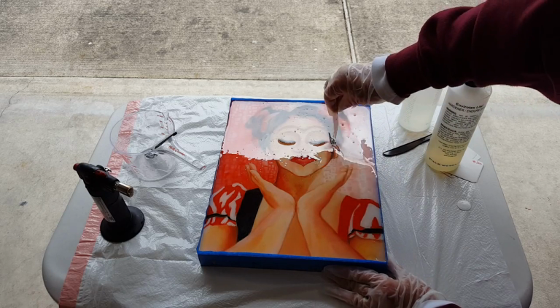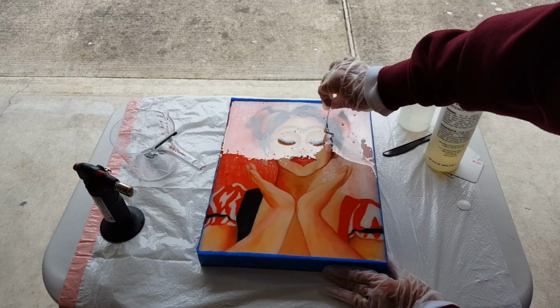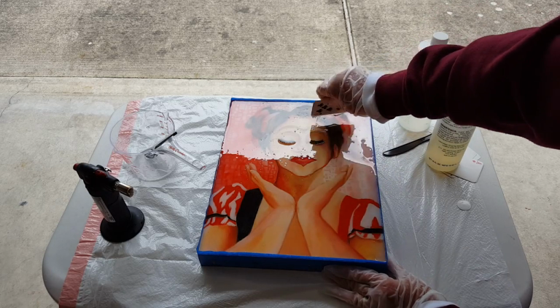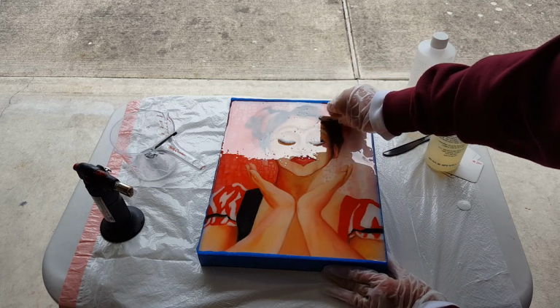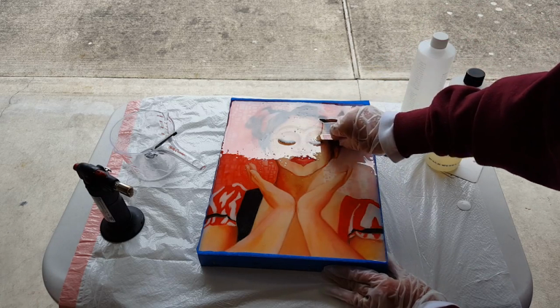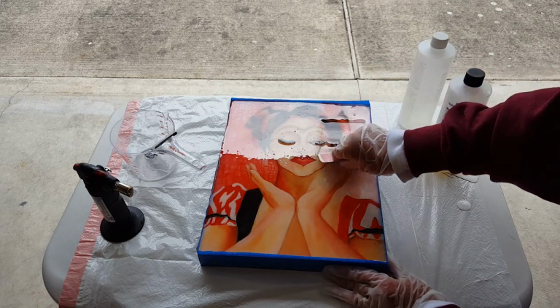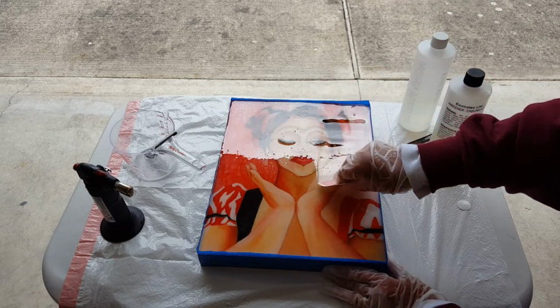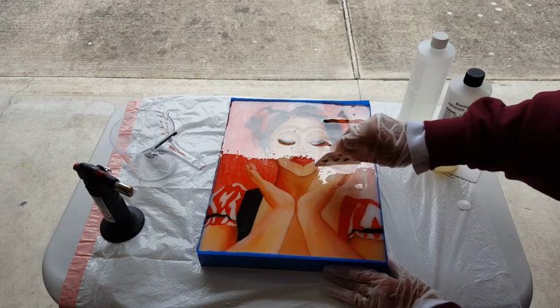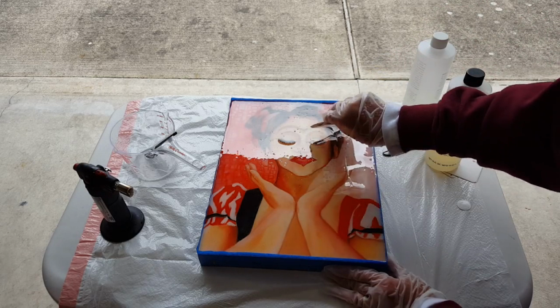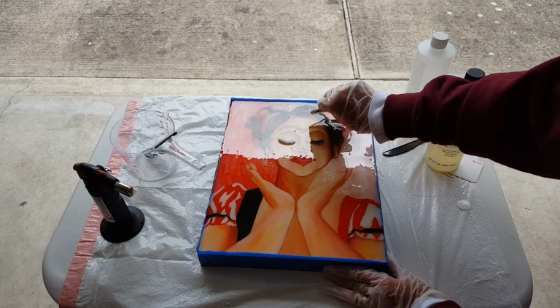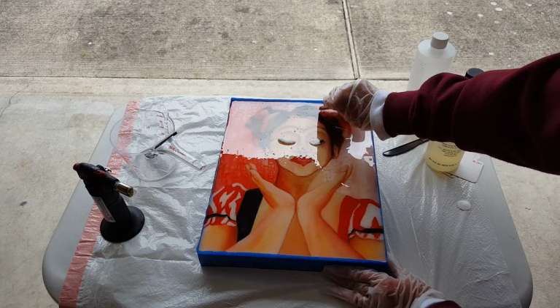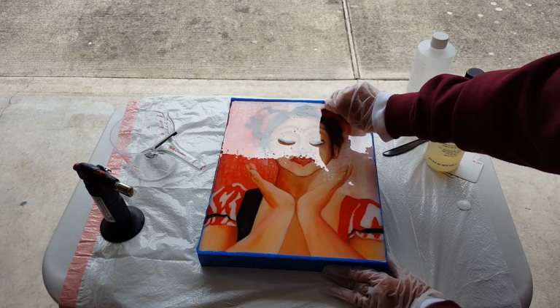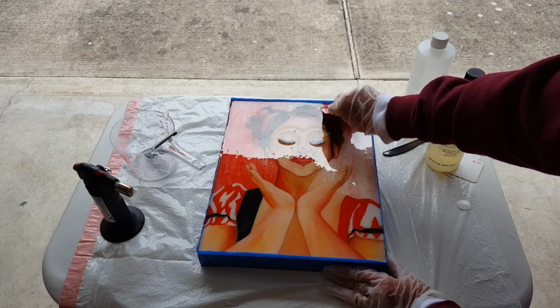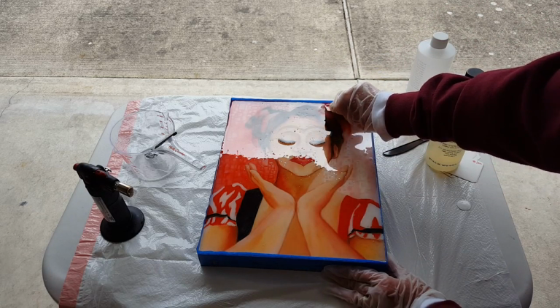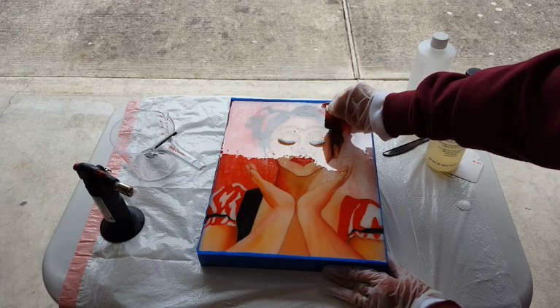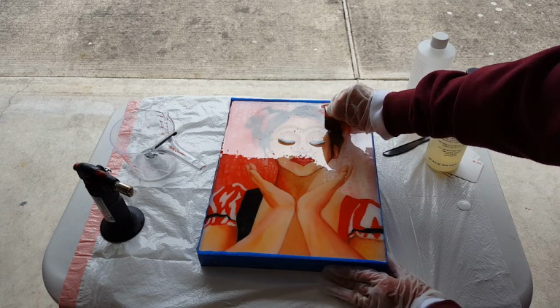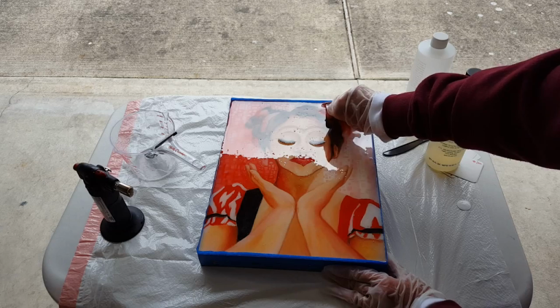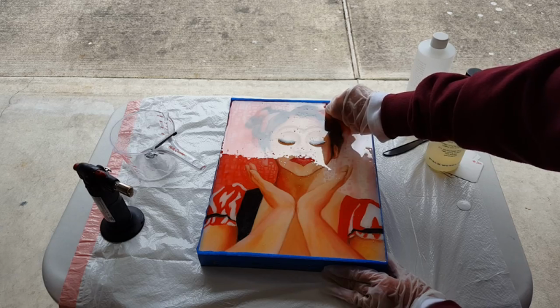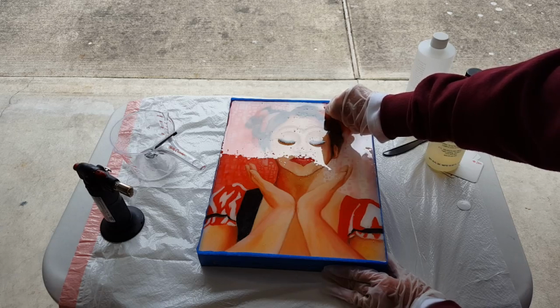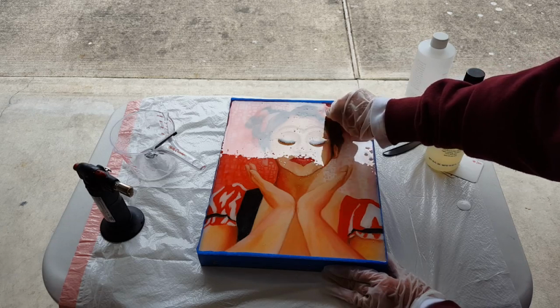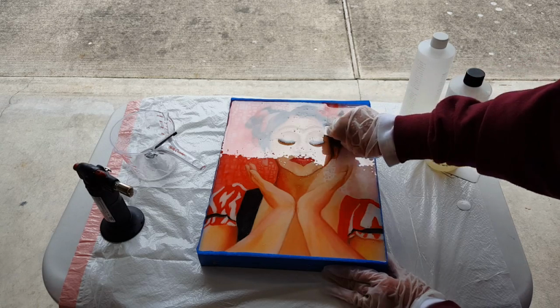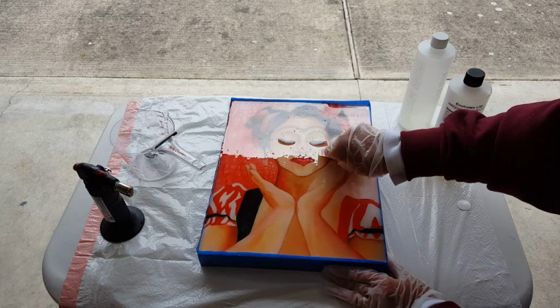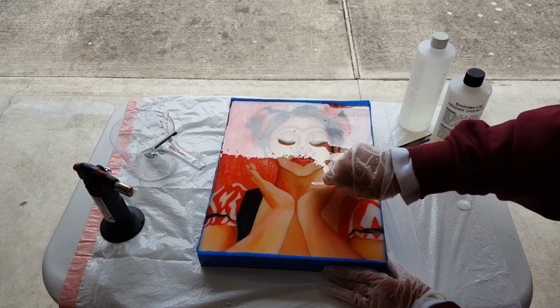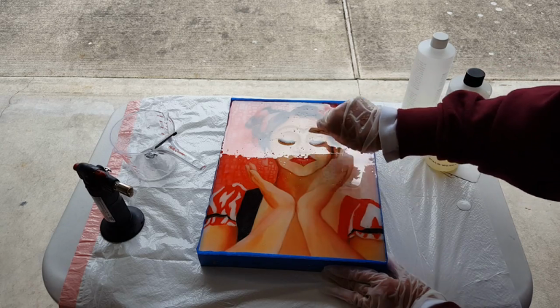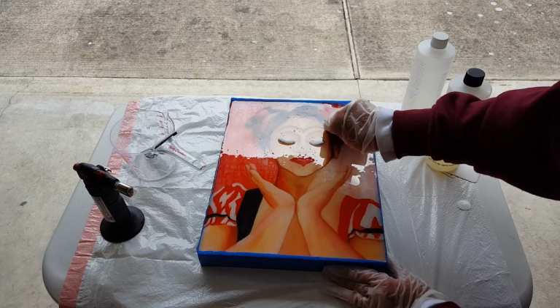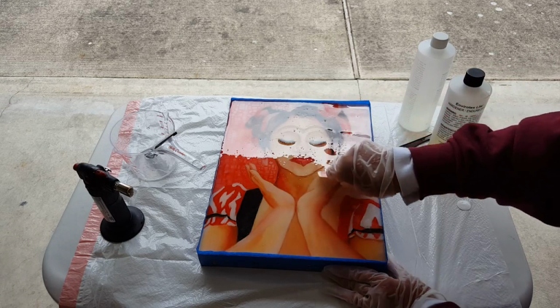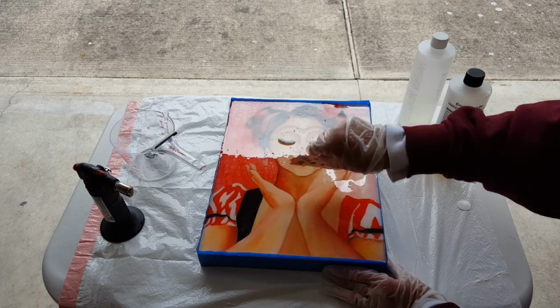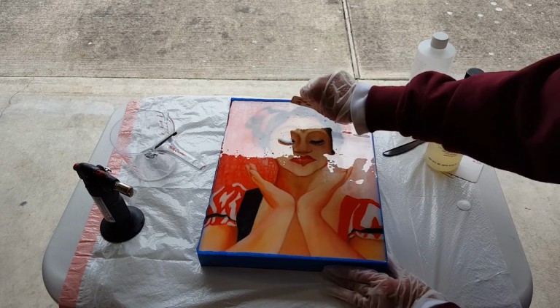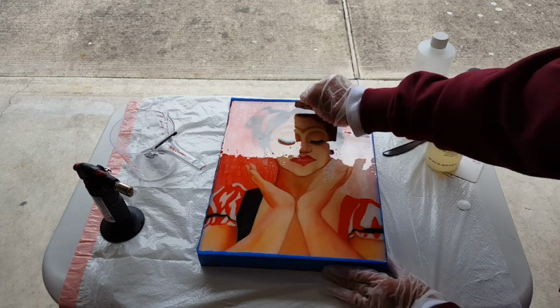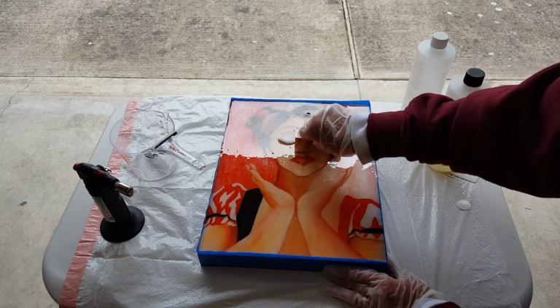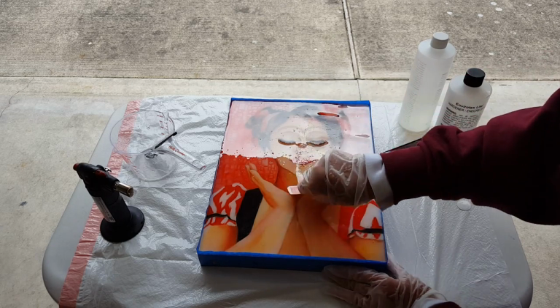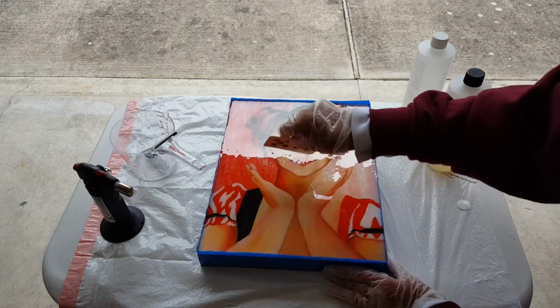You want to make sure you wear a mask if you do this, because resin is very toxic, and work in a very well-aired area.